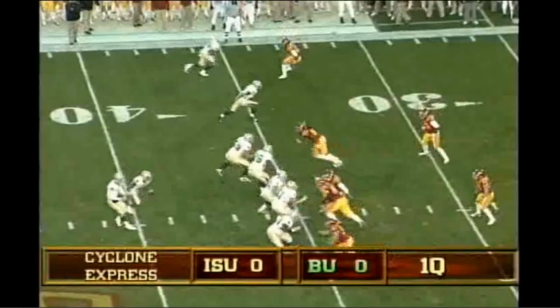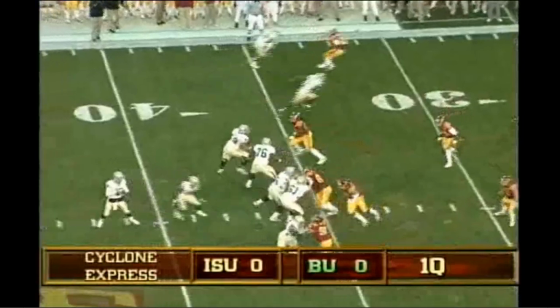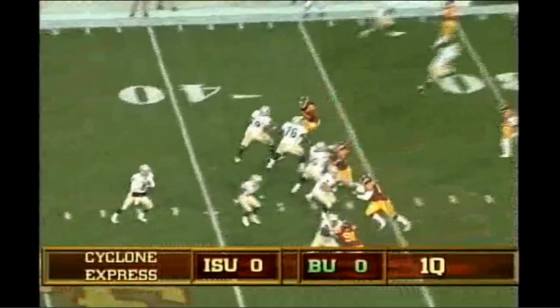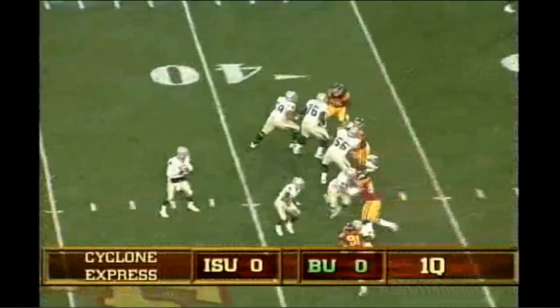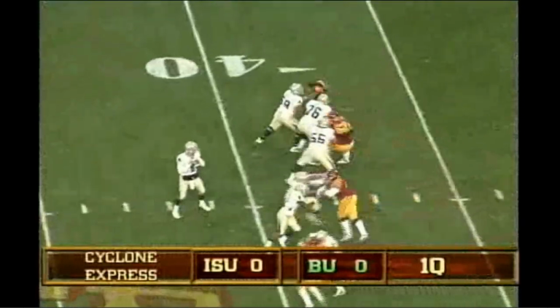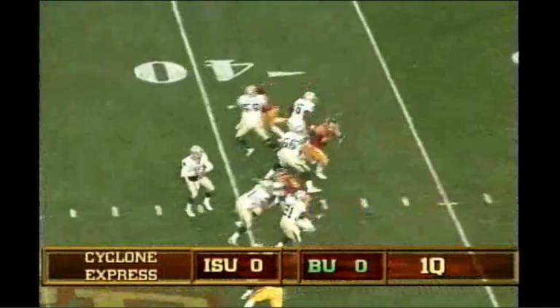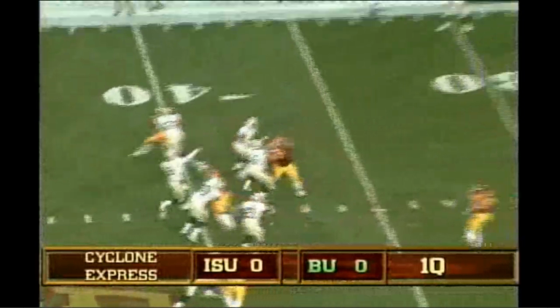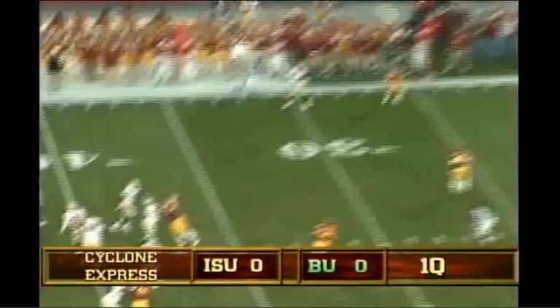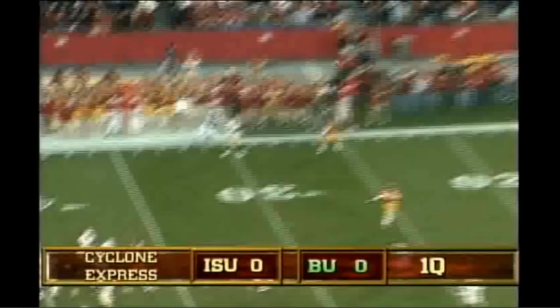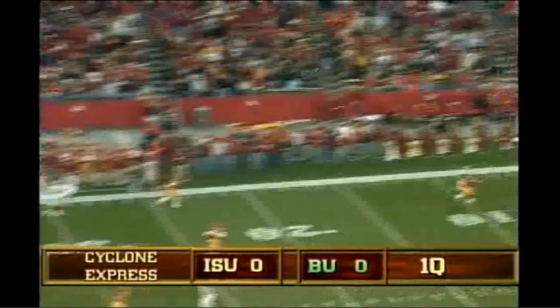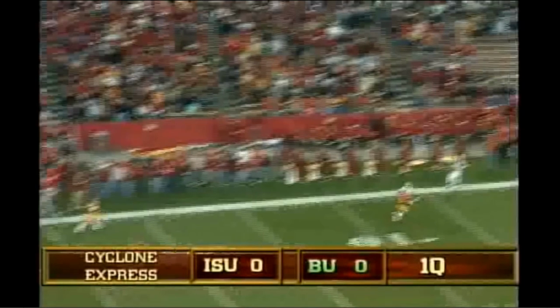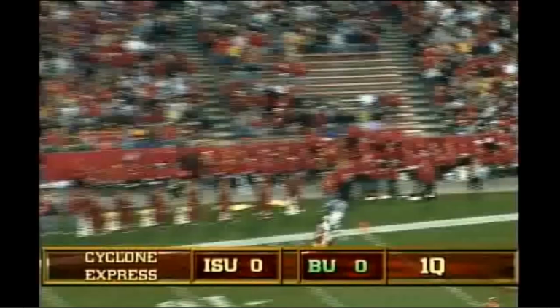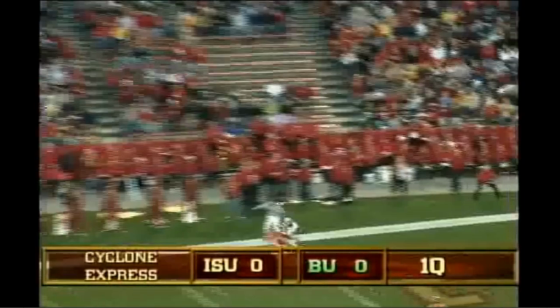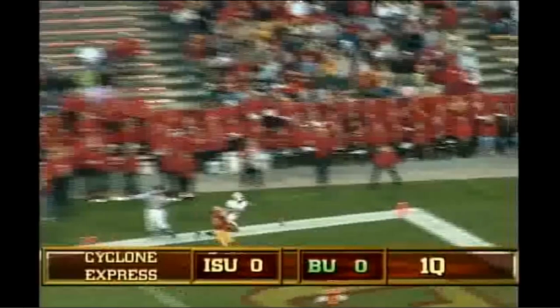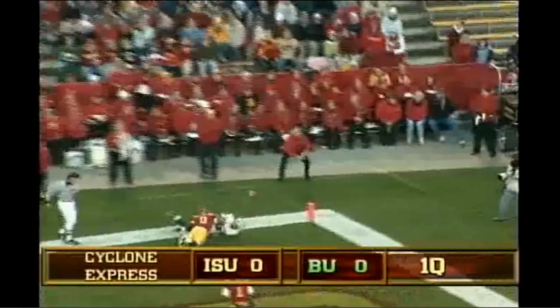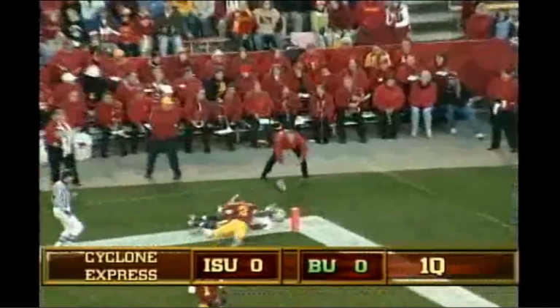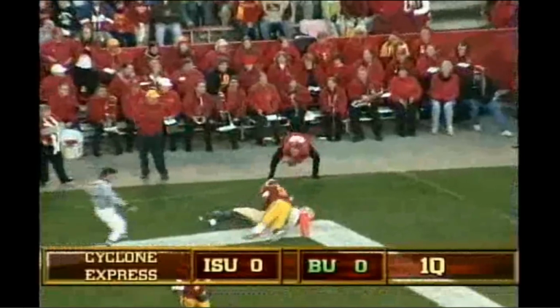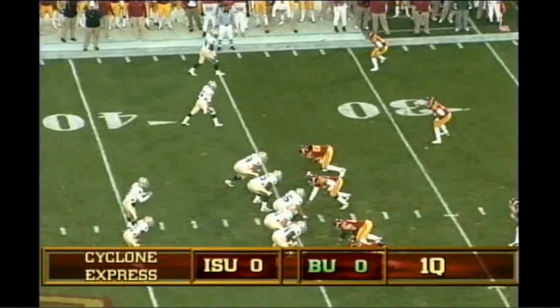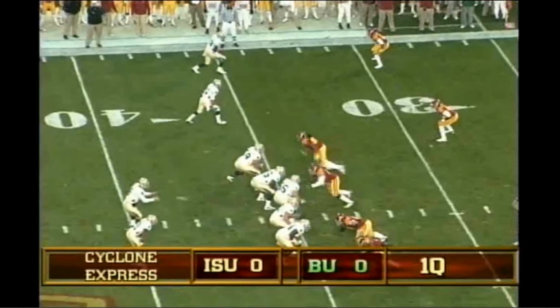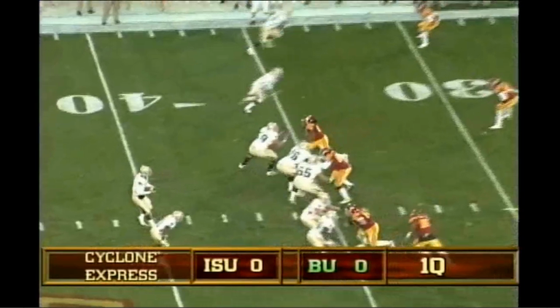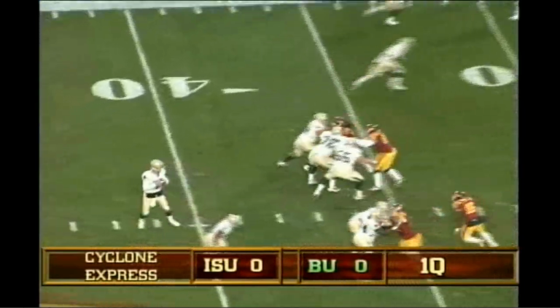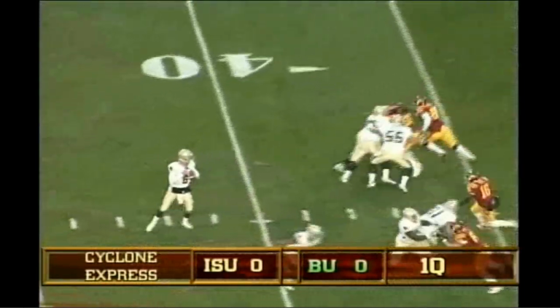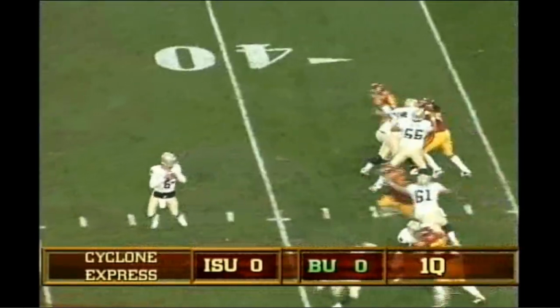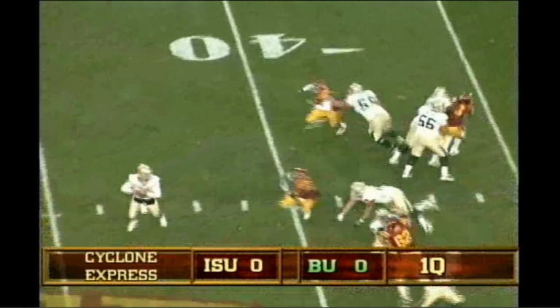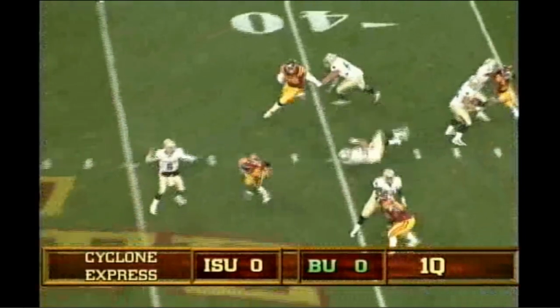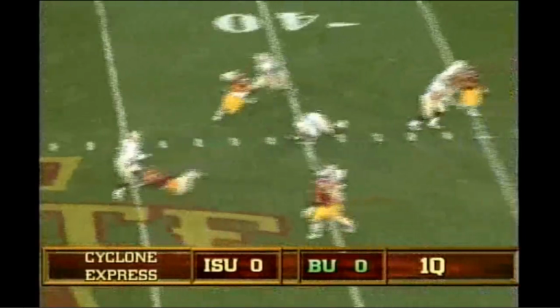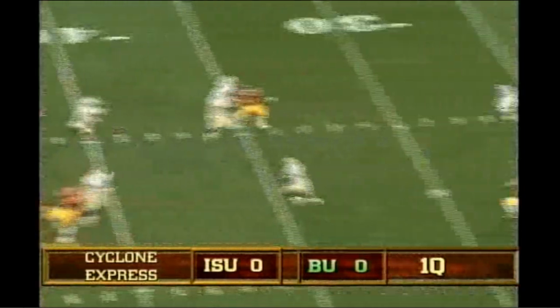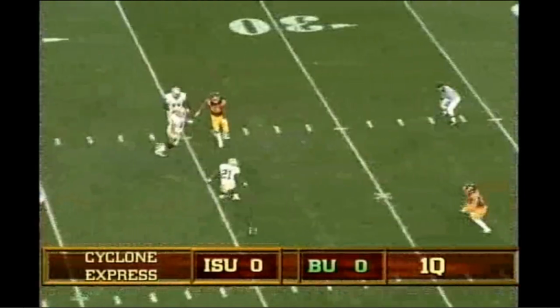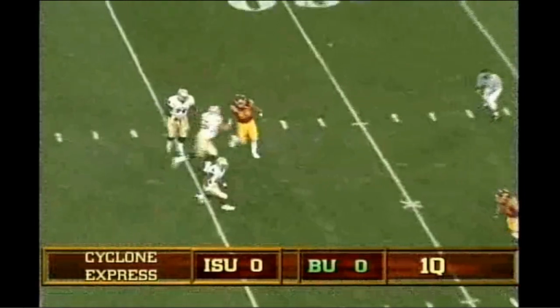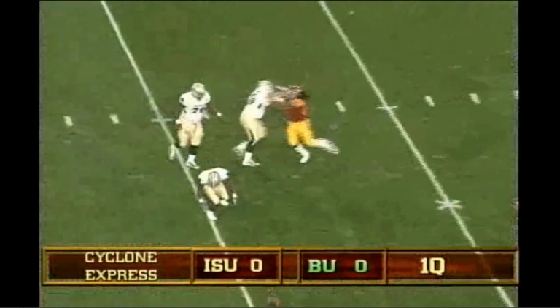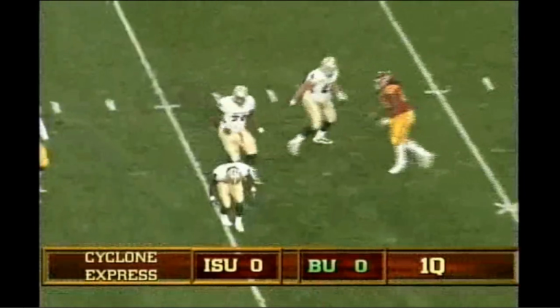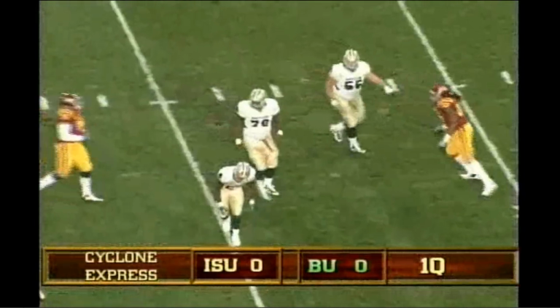Play clock down to four. There's the snap. Zemanski looks, has protection, fires for the end zone and it's incomplete. There's the snap, Zemanski drops under some pressure, dumps it off, dropped by Salubi.